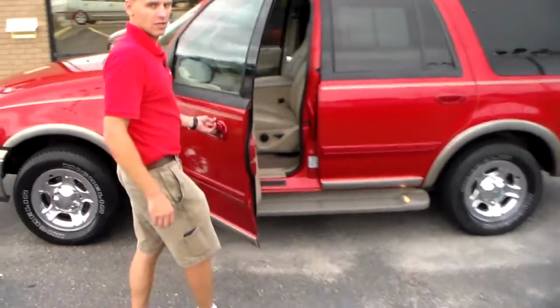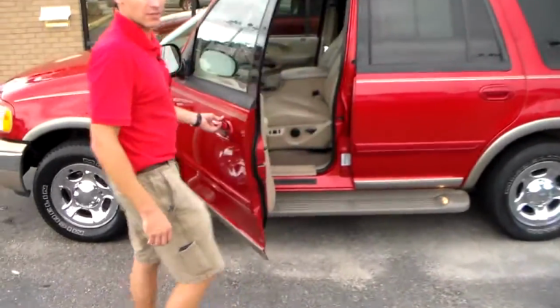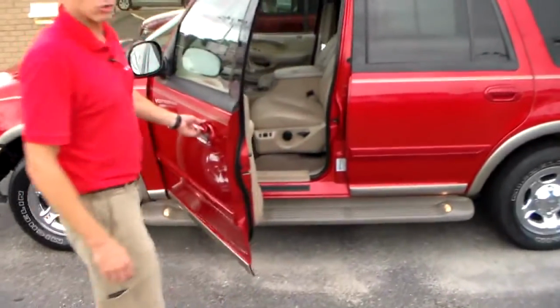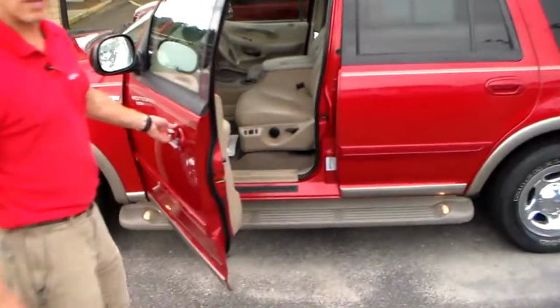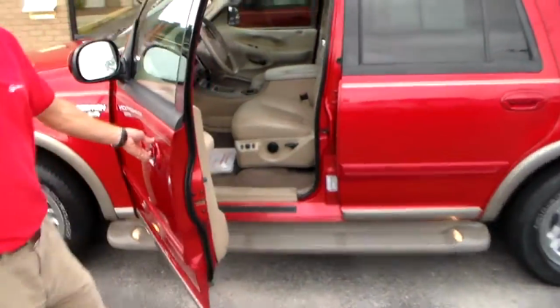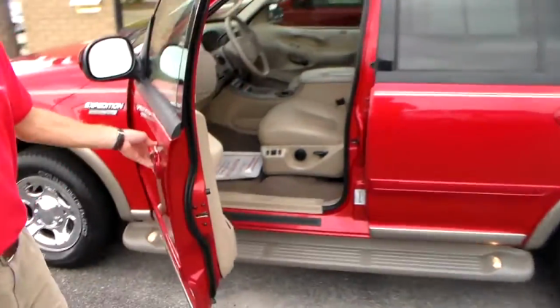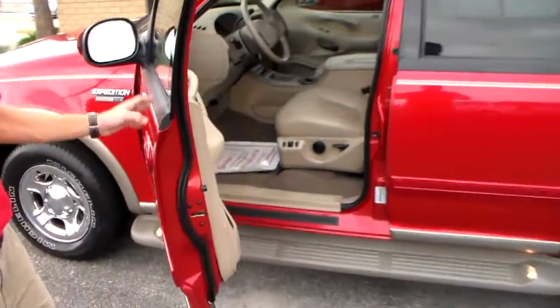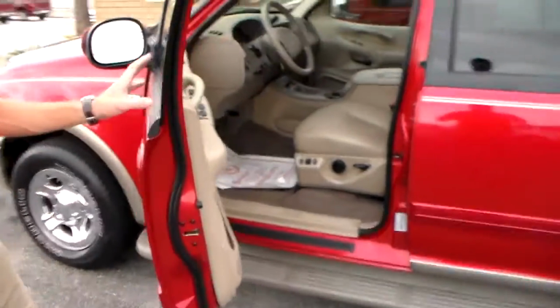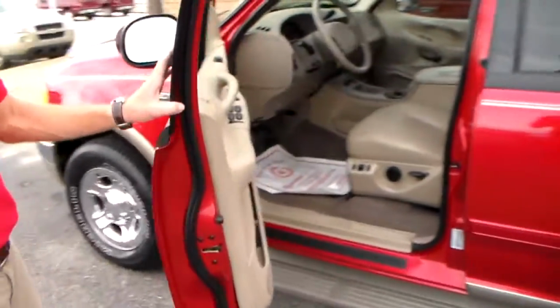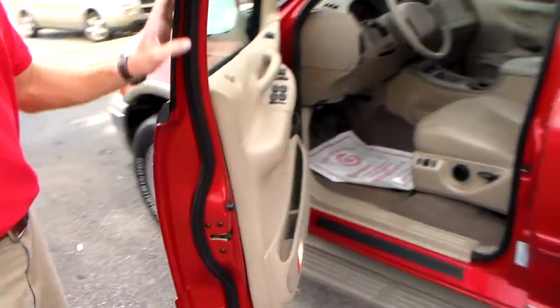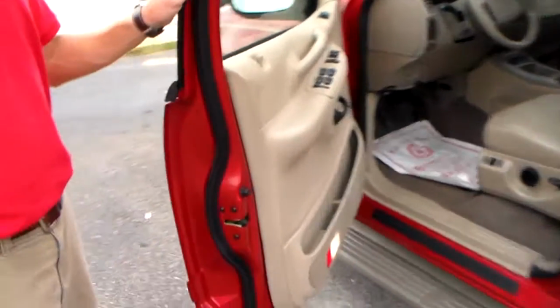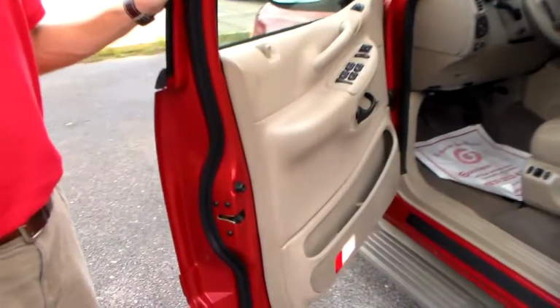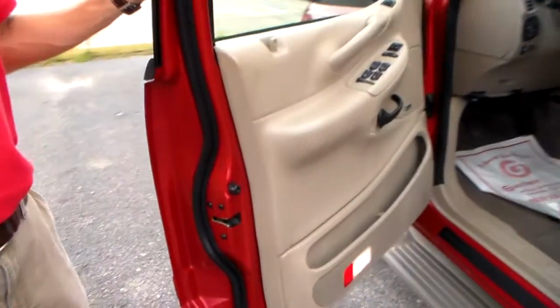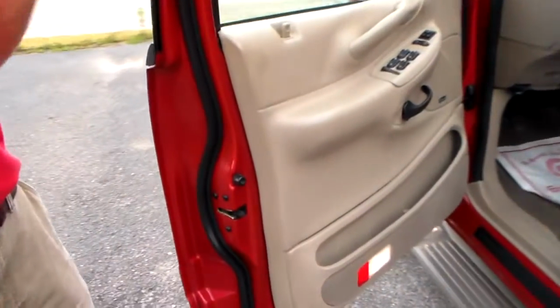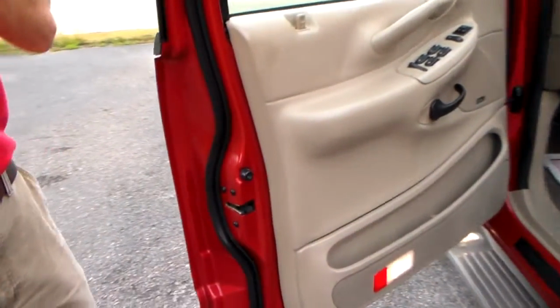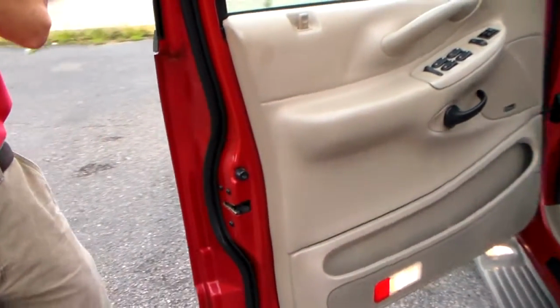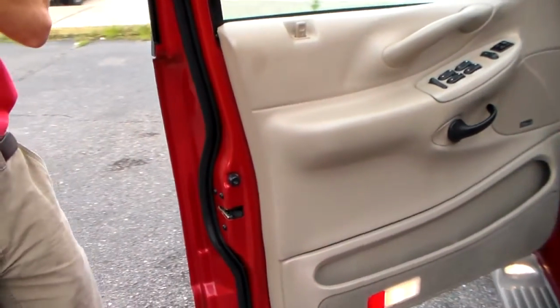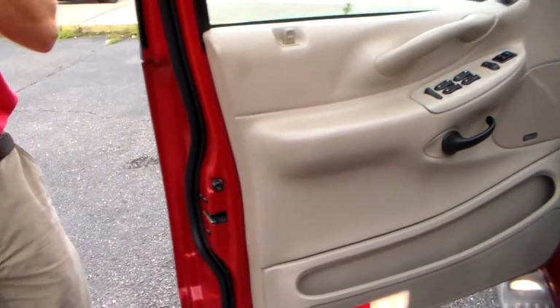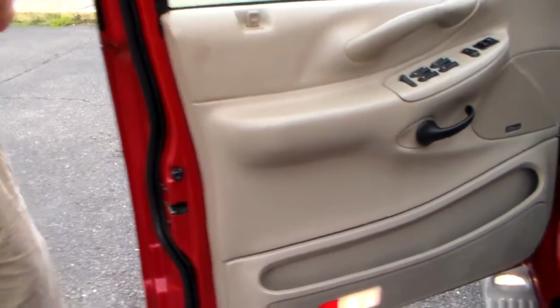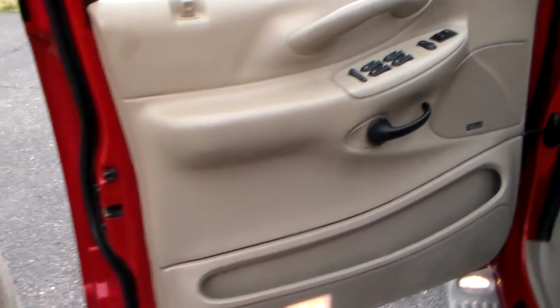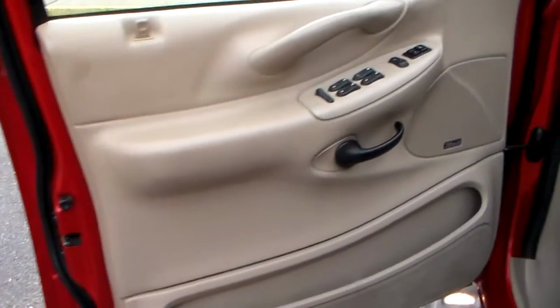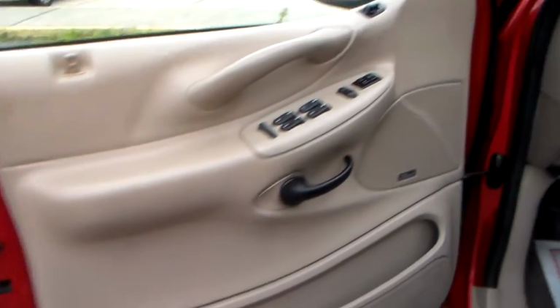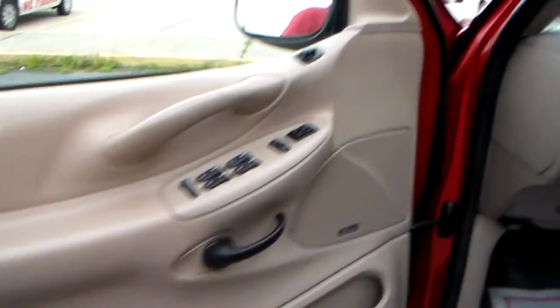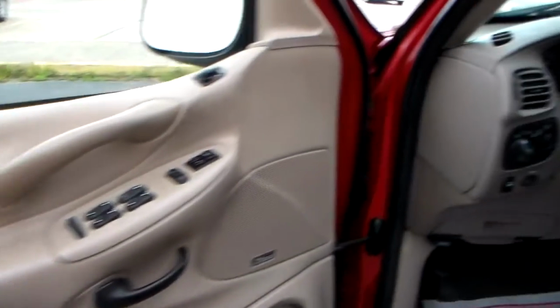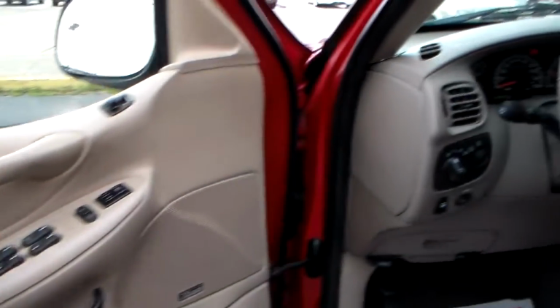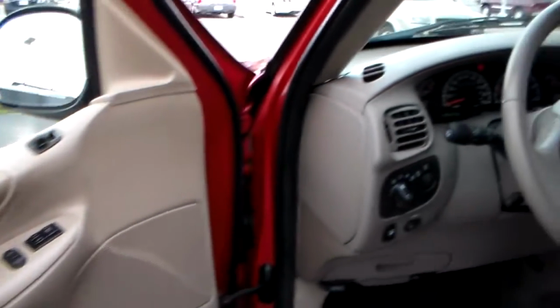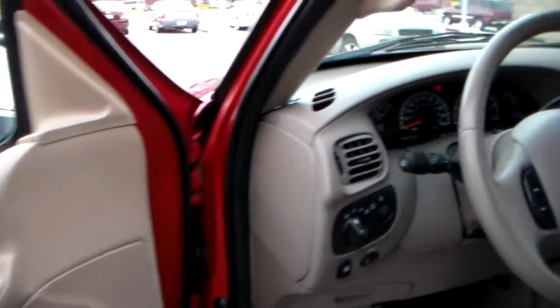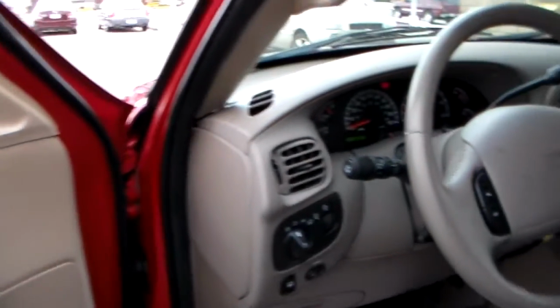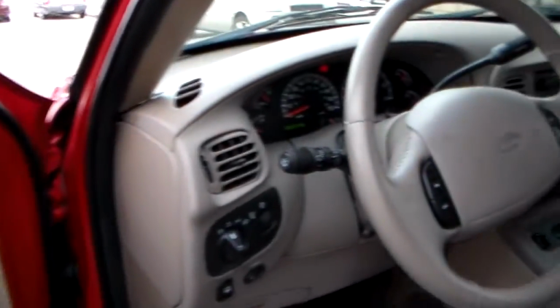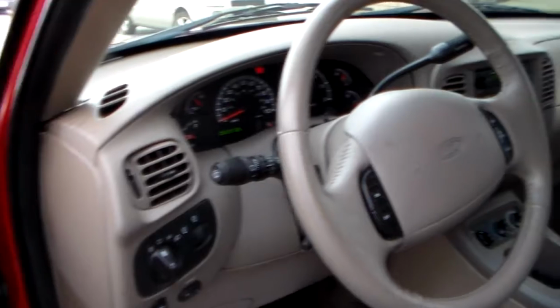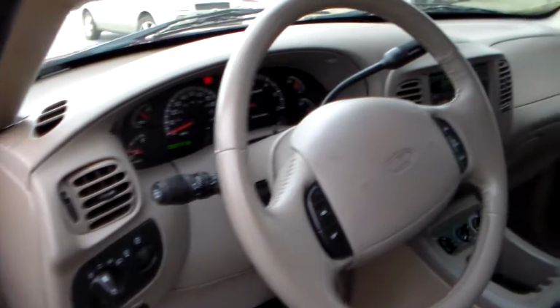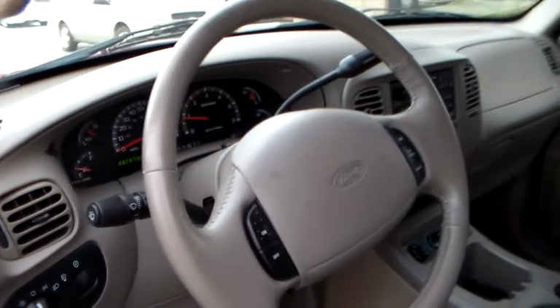This 2002 Expedition is a one owner, South Carolina, clean Carfax car with only 82,000 actual miles.